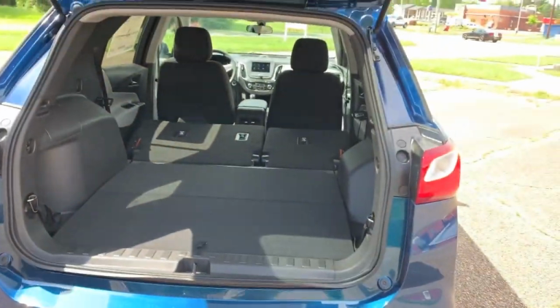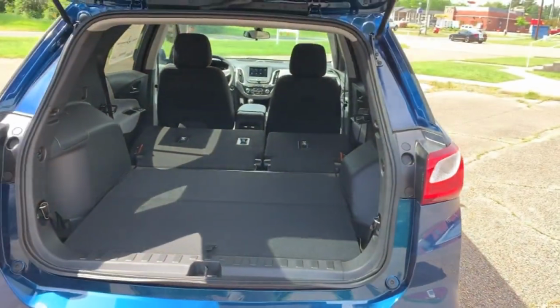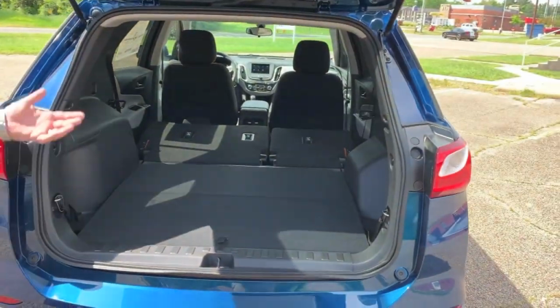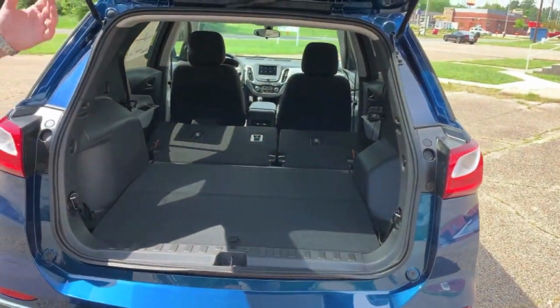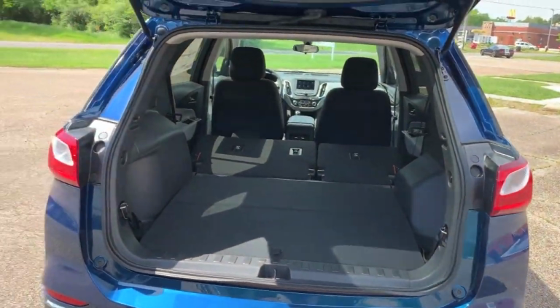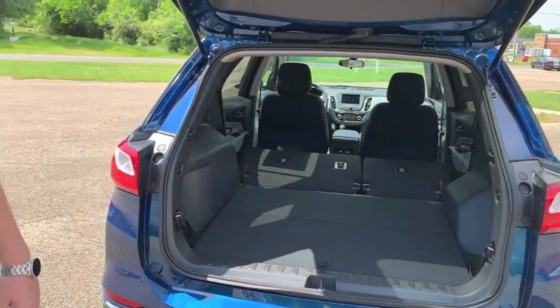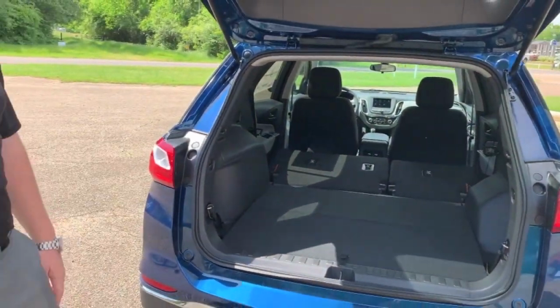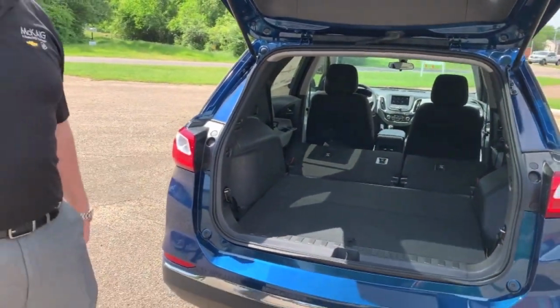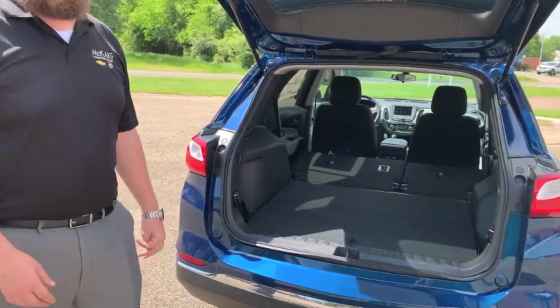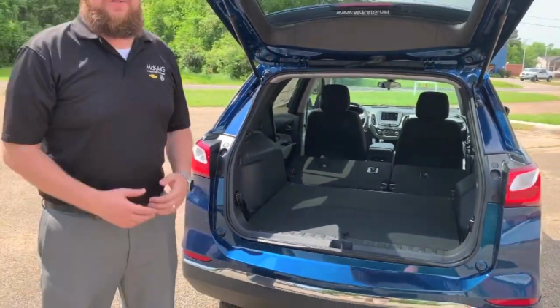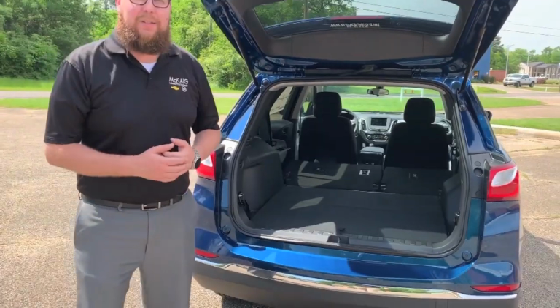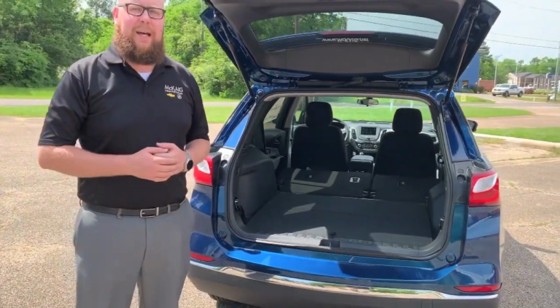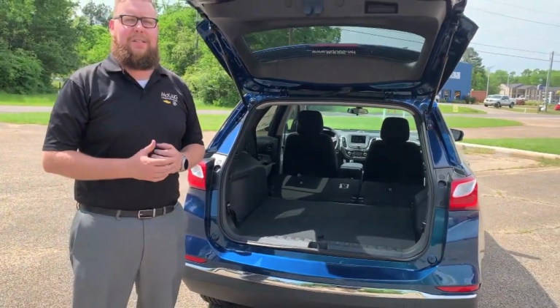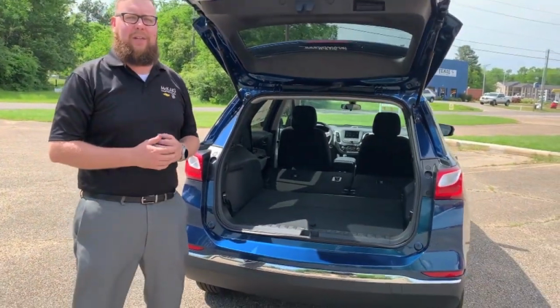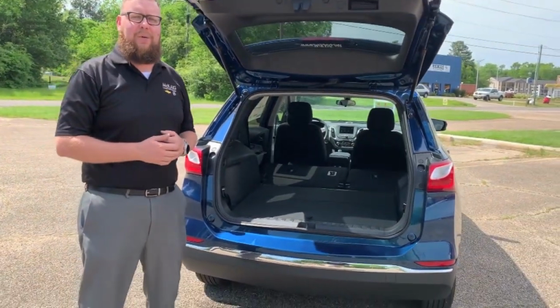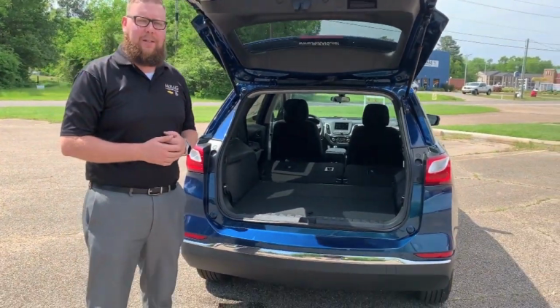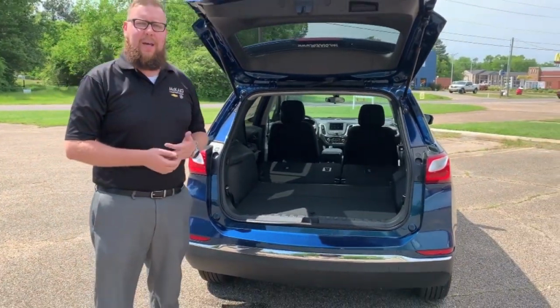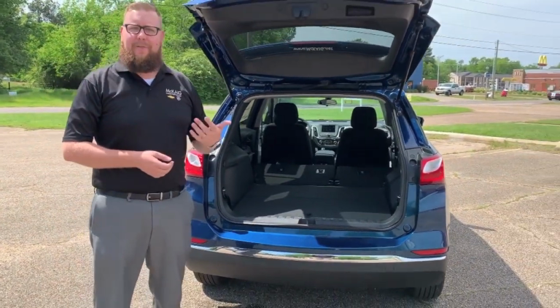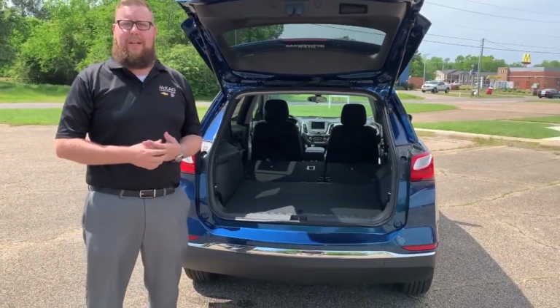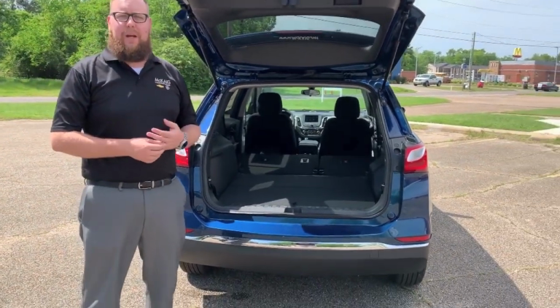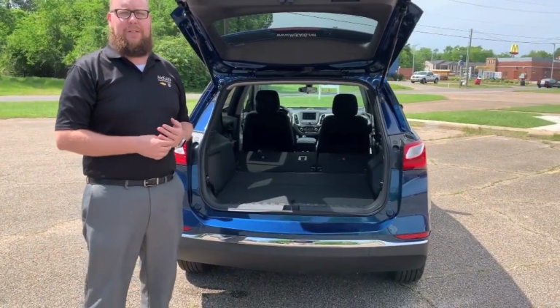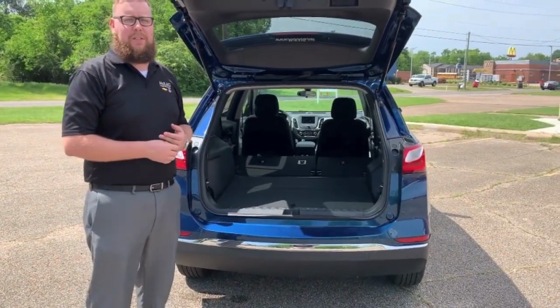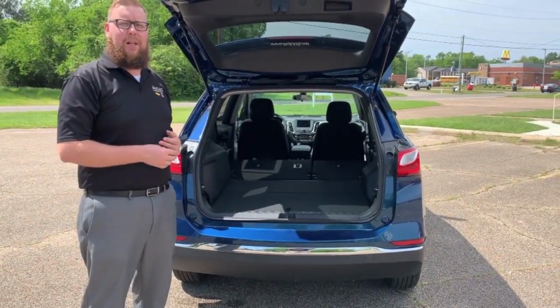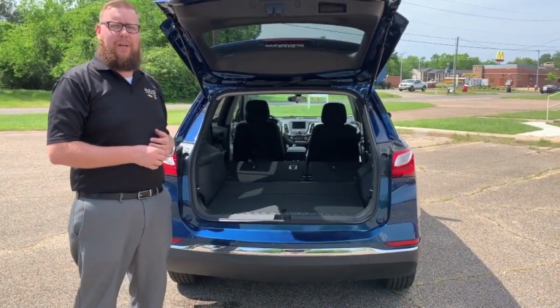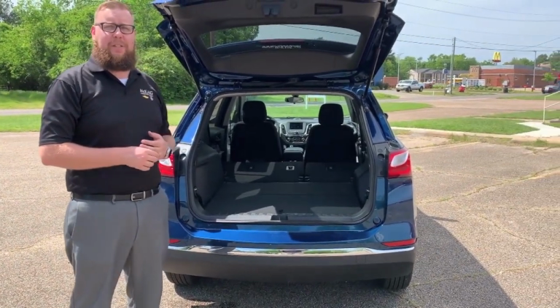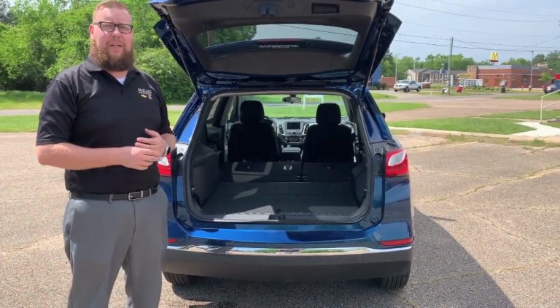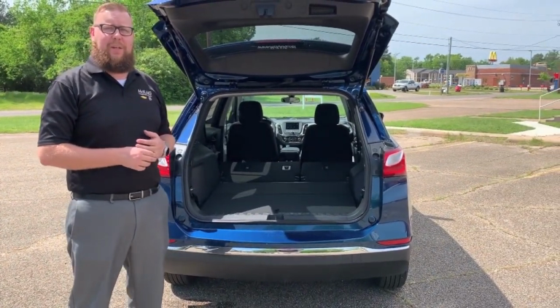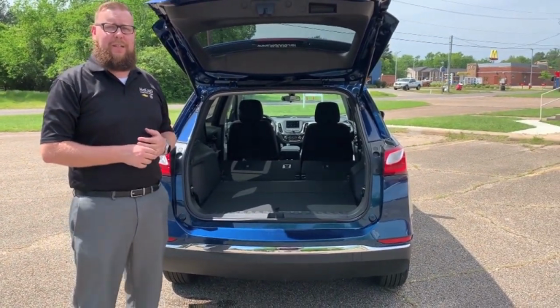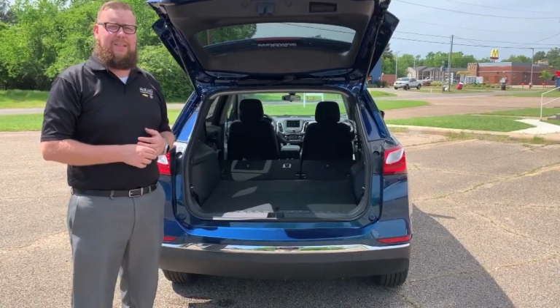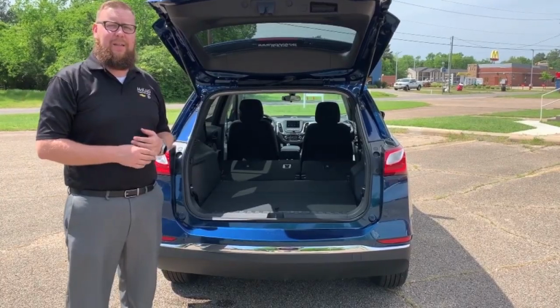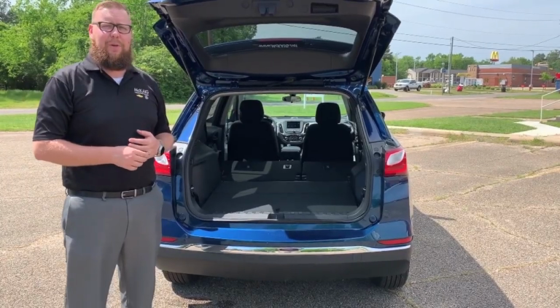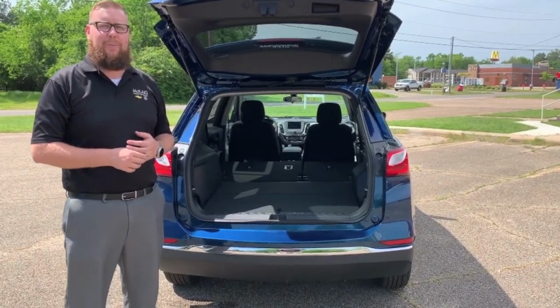So there it is, guys — the folding seats in the 2019 Chevrolet Equinox. If you have any questions, give us a call here at McKegg's Chevrolet Buick, your East Texas dealer for the people.